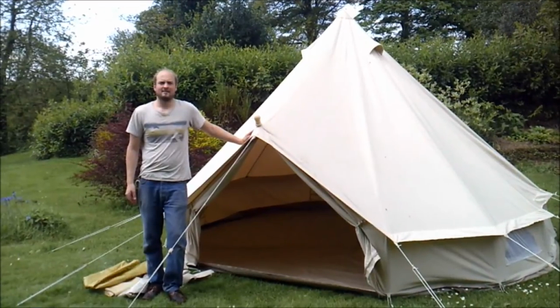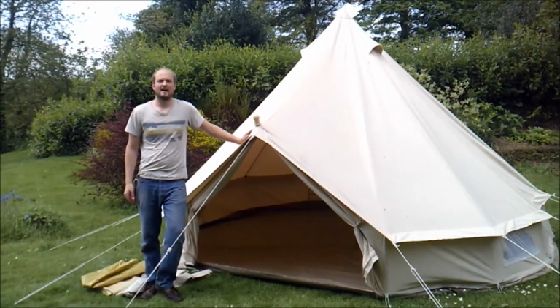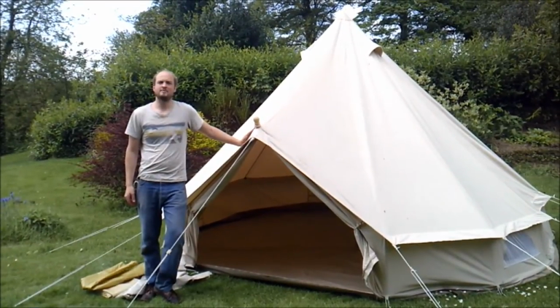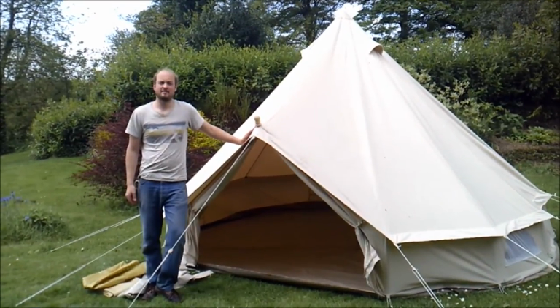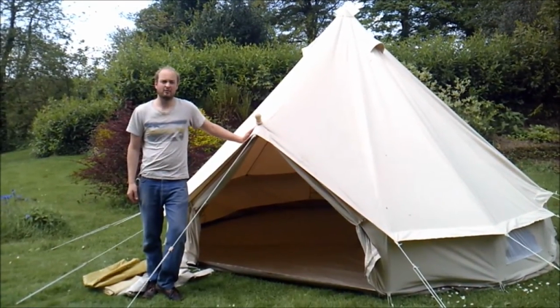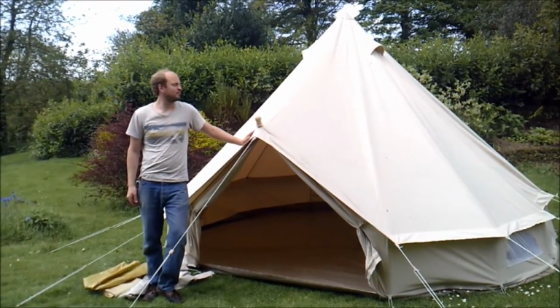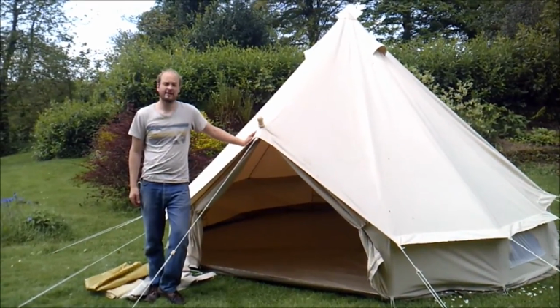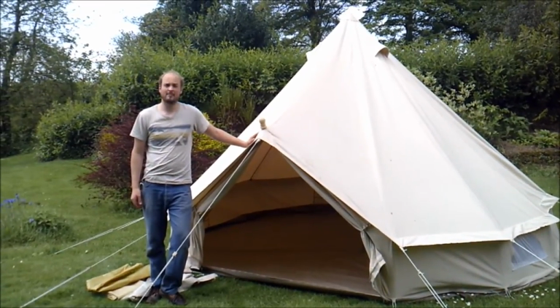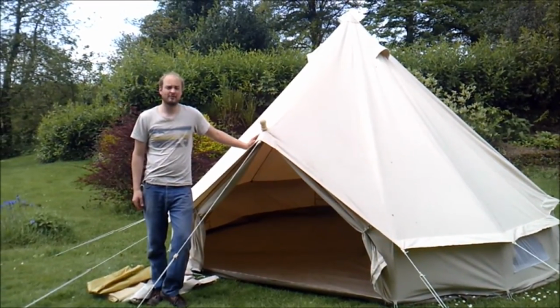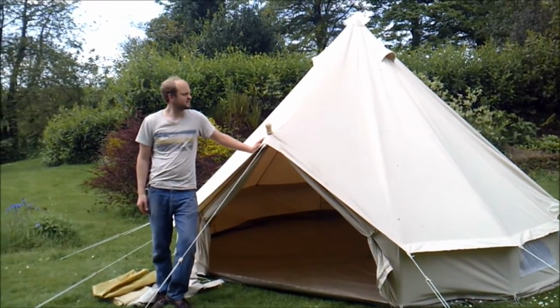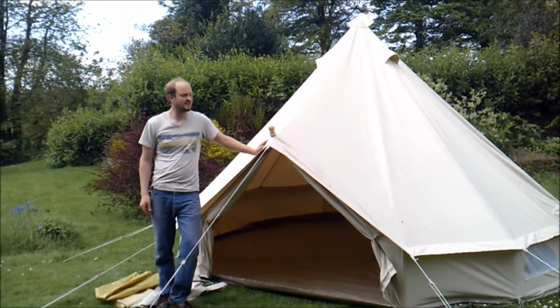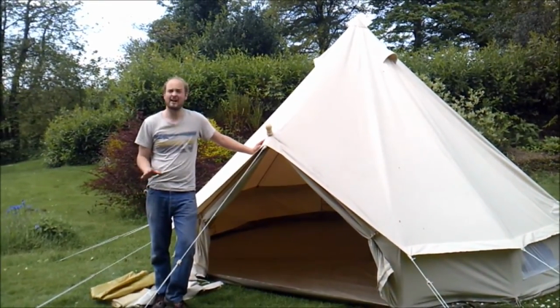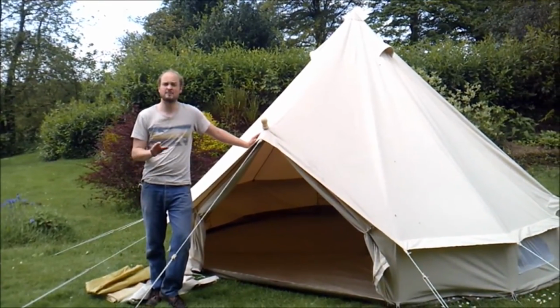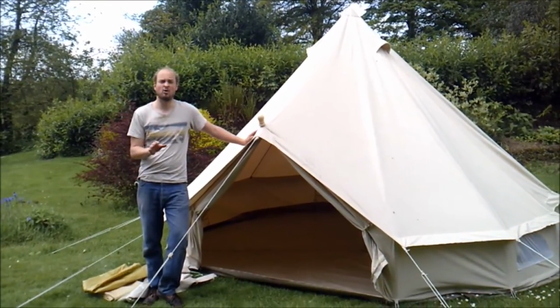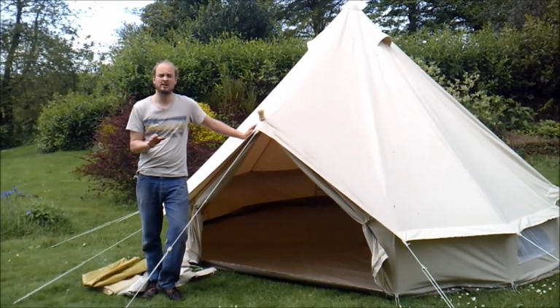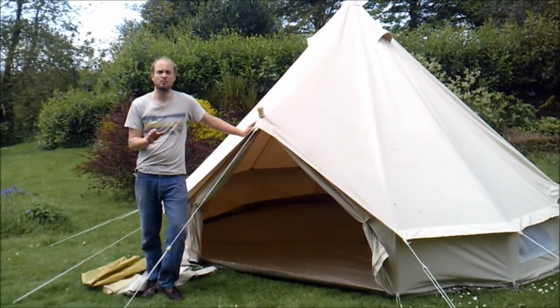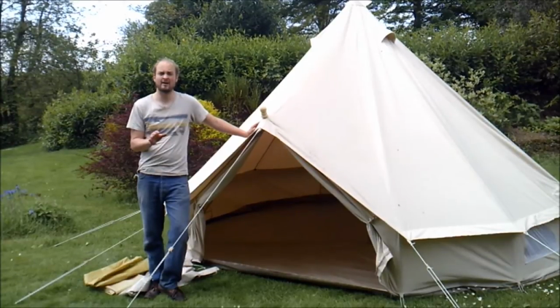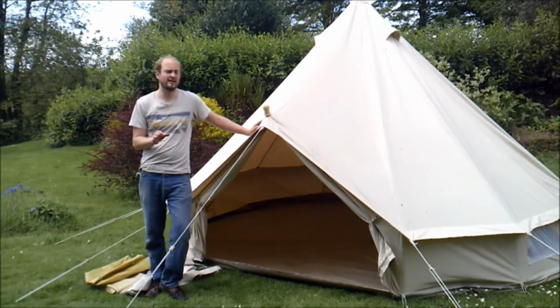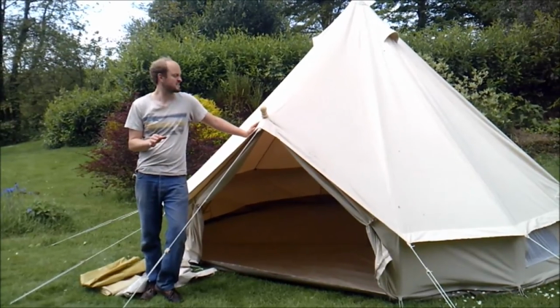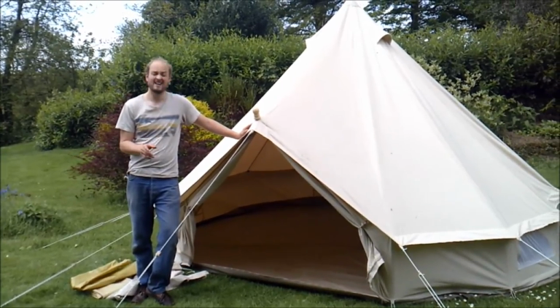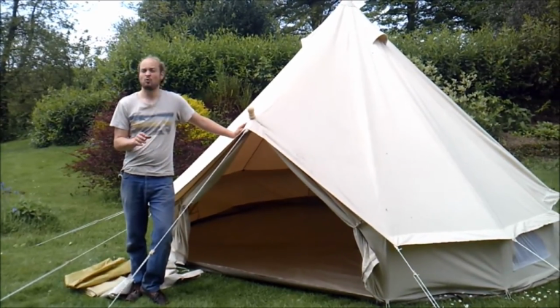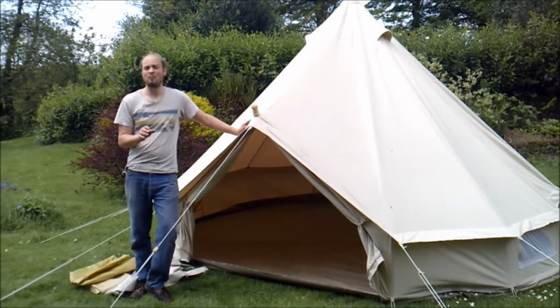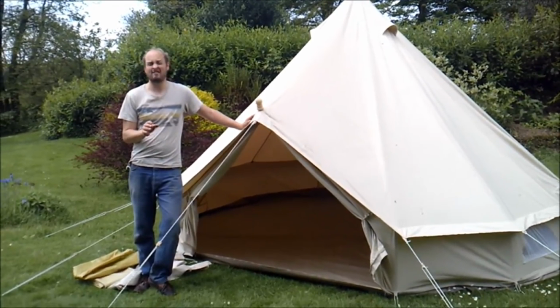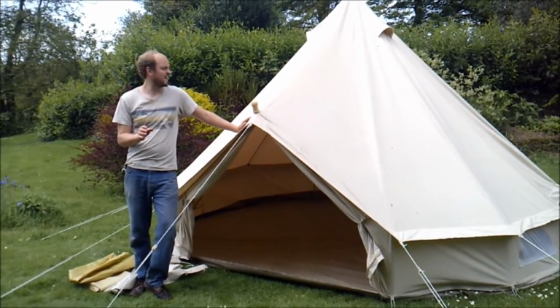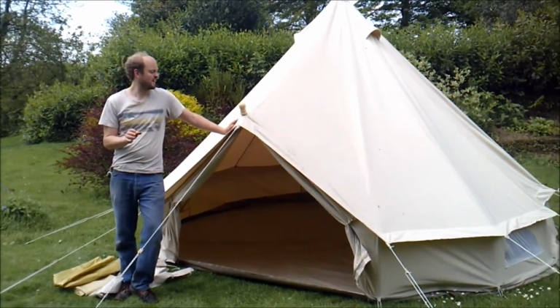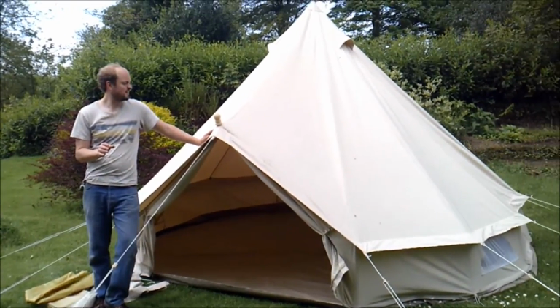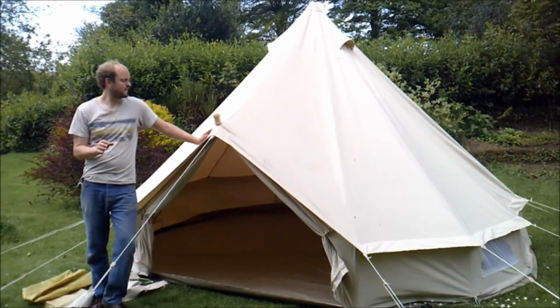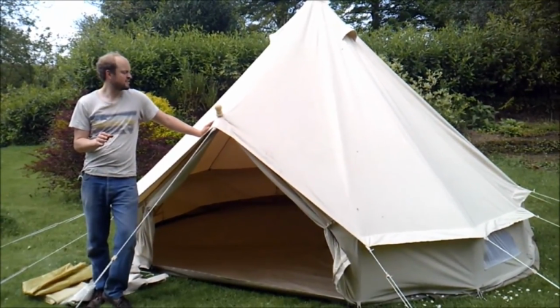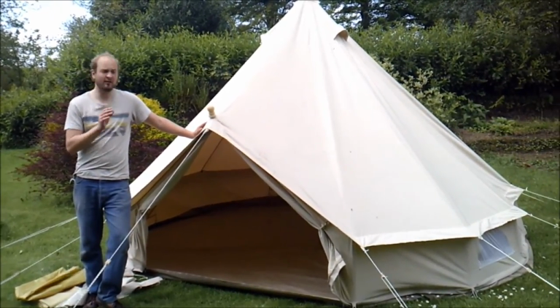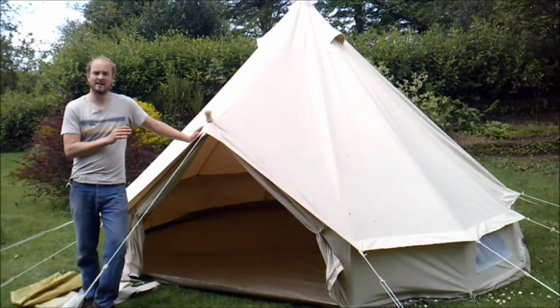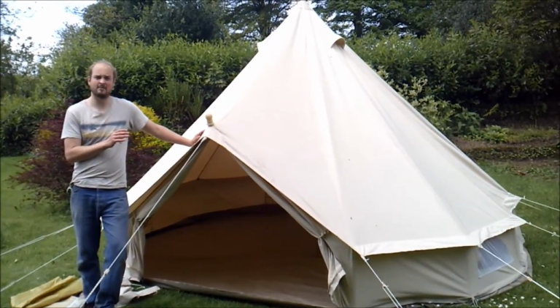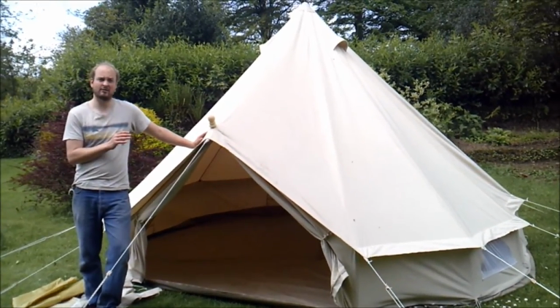Hi, I'm Joseph Pannell from Dusky Deer Bell Tent. Today I'm going to be talking you through one of our tents. The one we have here is a four-metre bell tent.